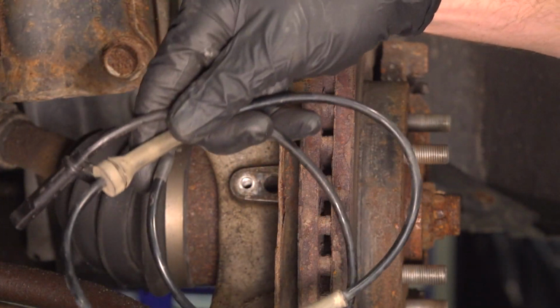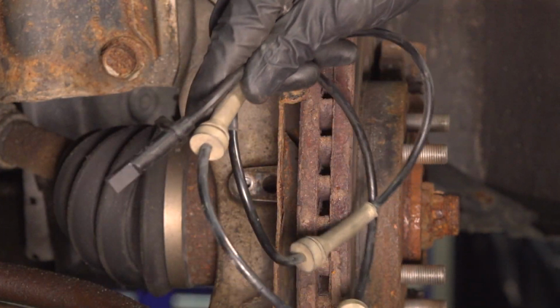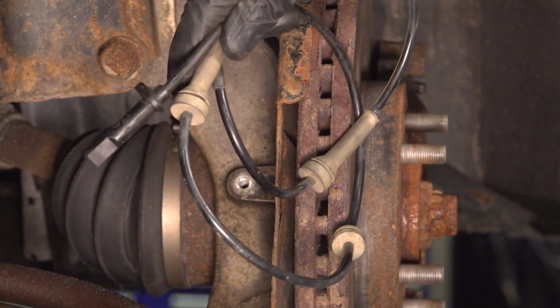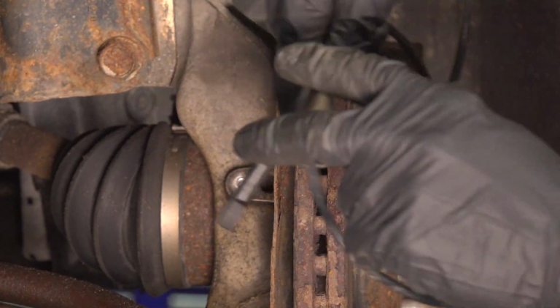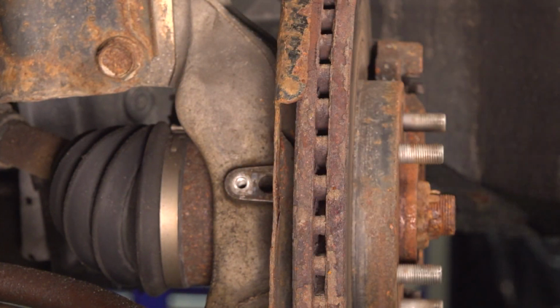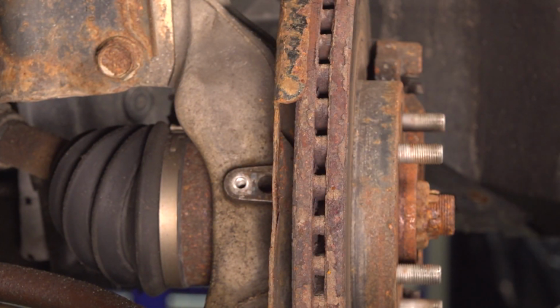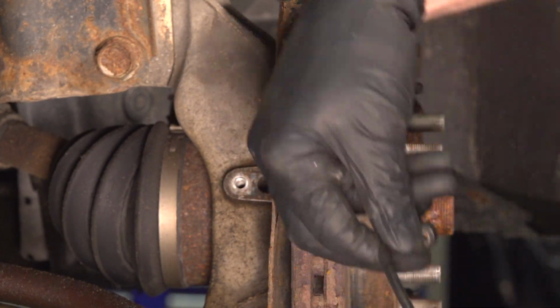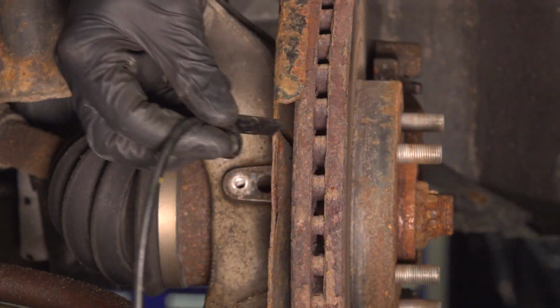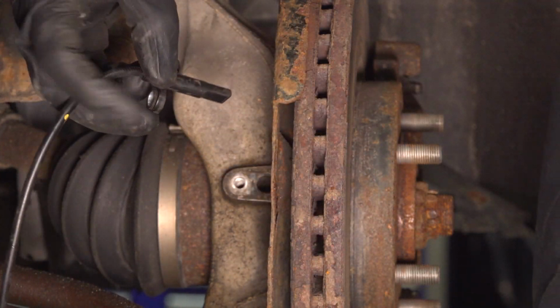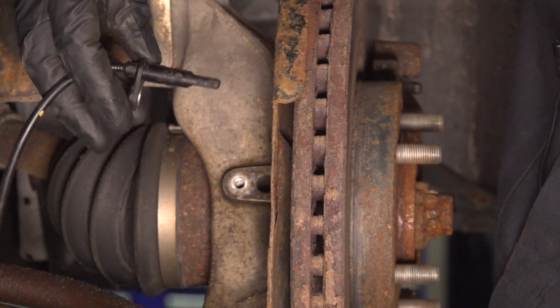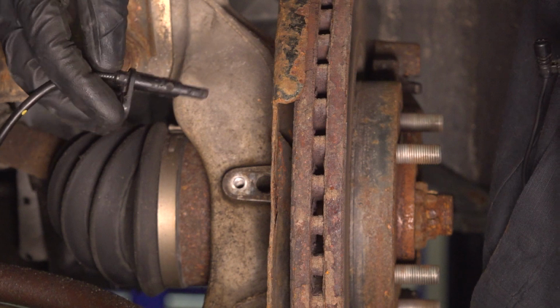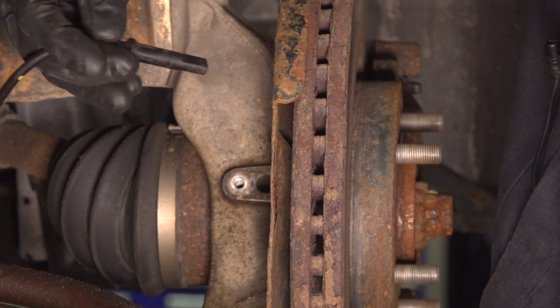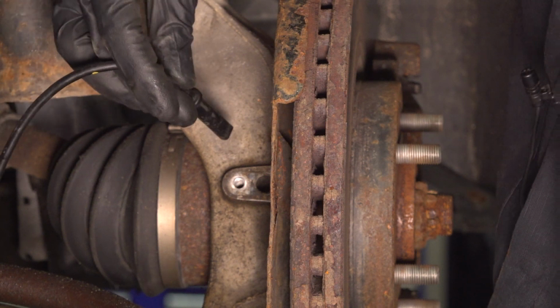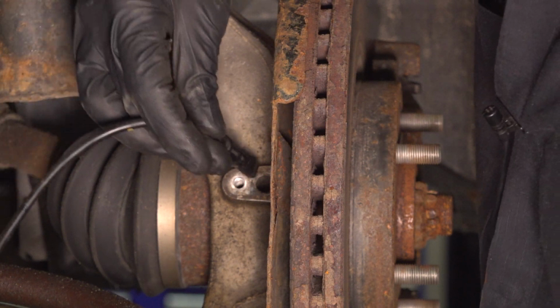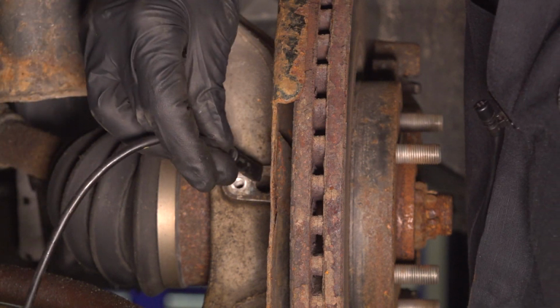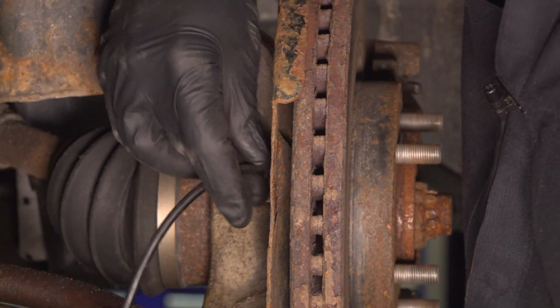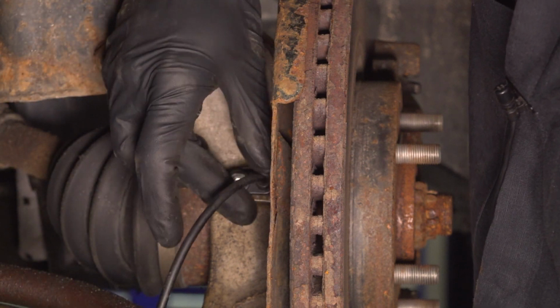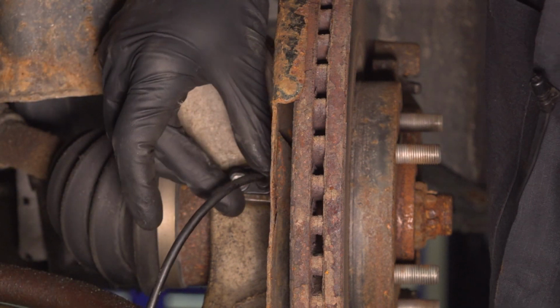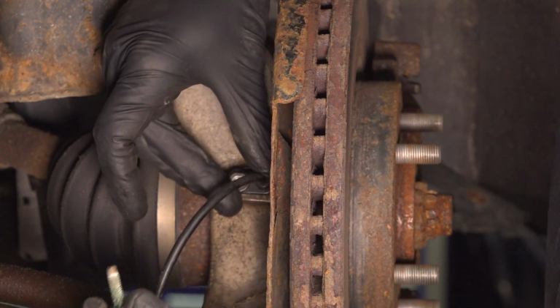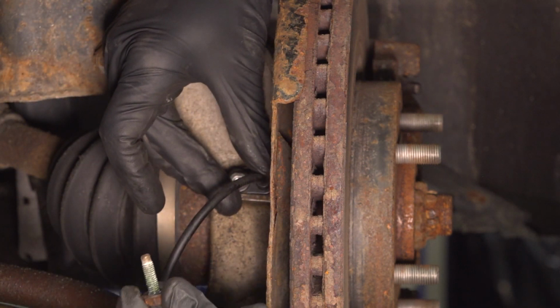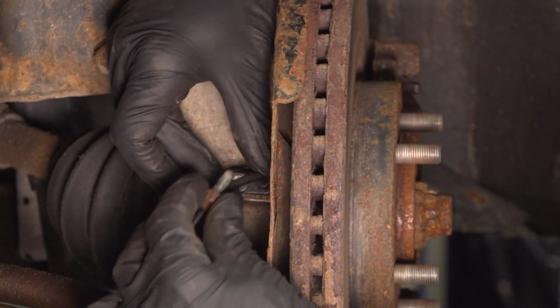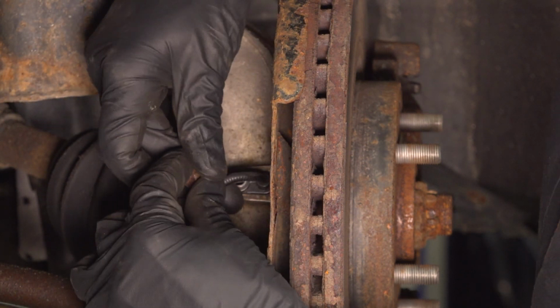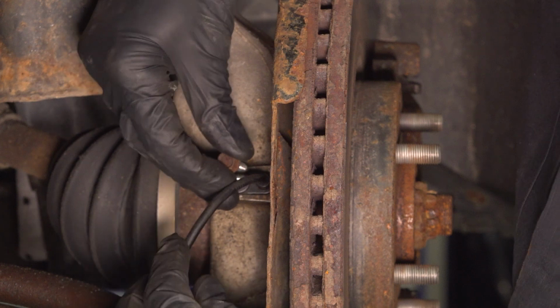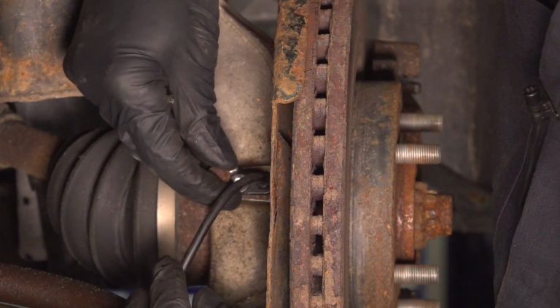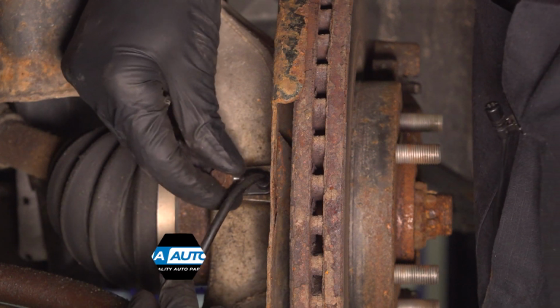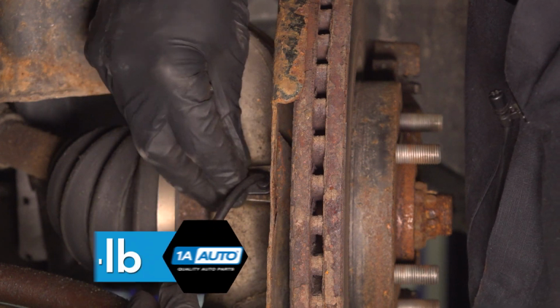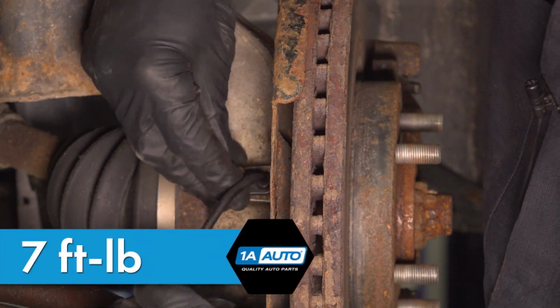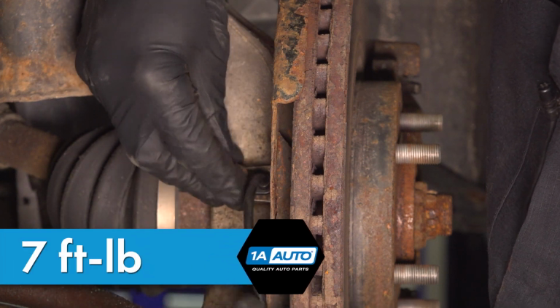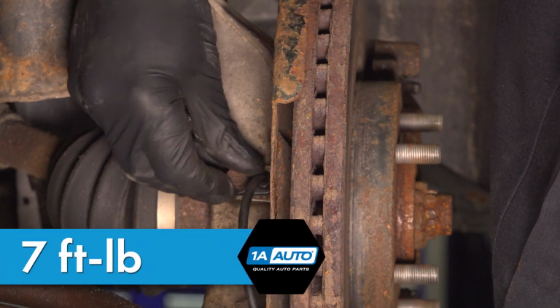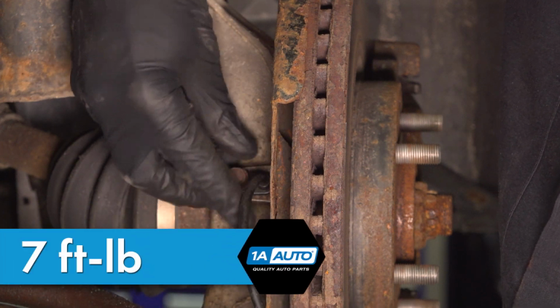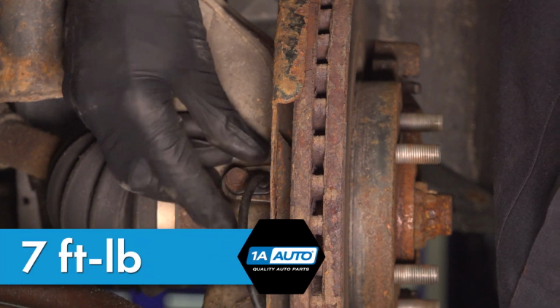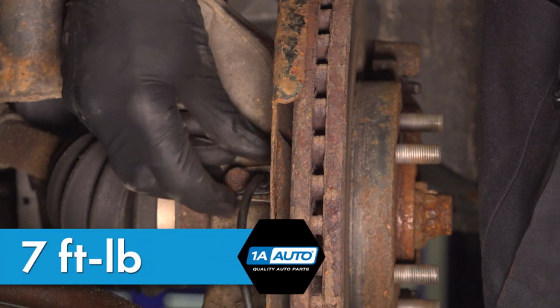Let's get ready to install our ABS sensor. We'll take that sensor and slide it right into the steering knuckle. Align your mounting bolt hole, start on the mounting bolt, snug it up and torque it to 7 foot pounds, which converts to 84 inch pounds.